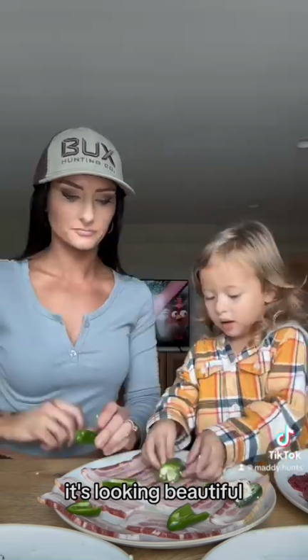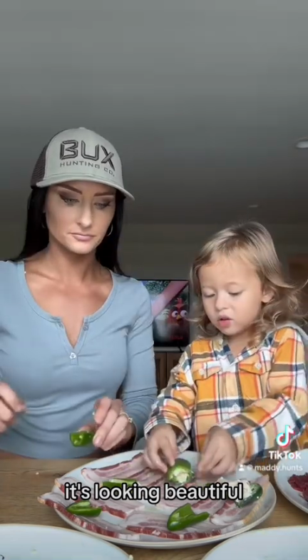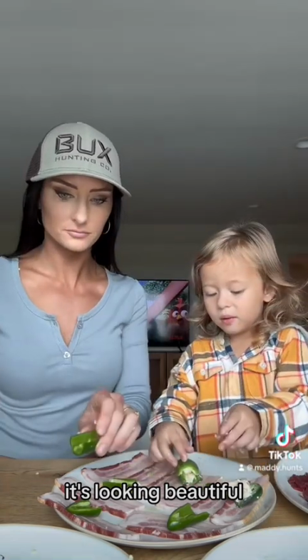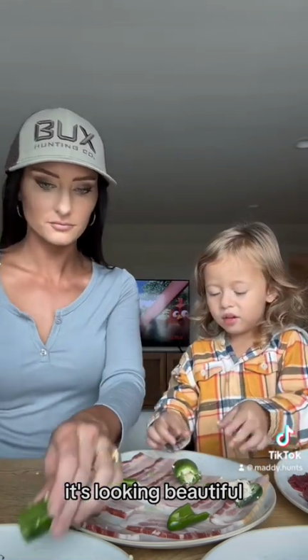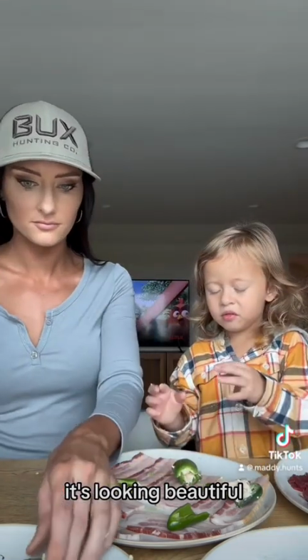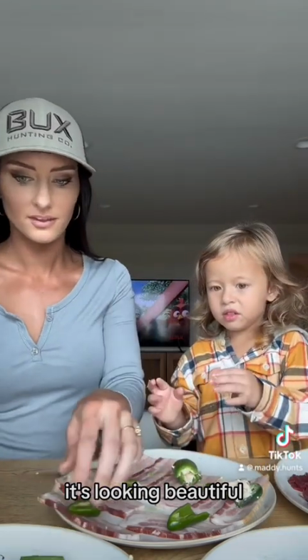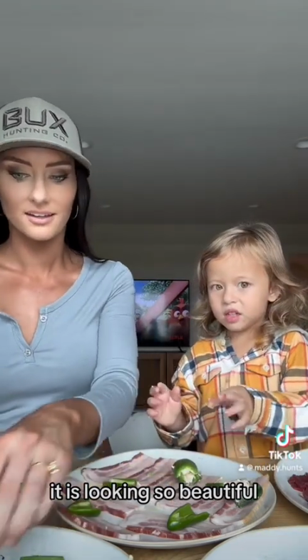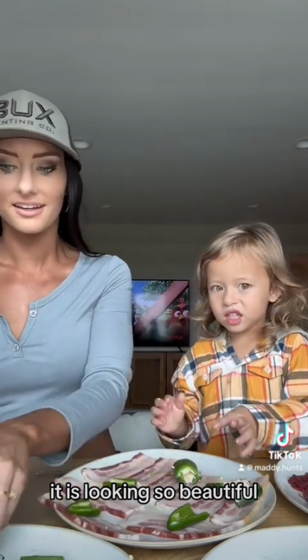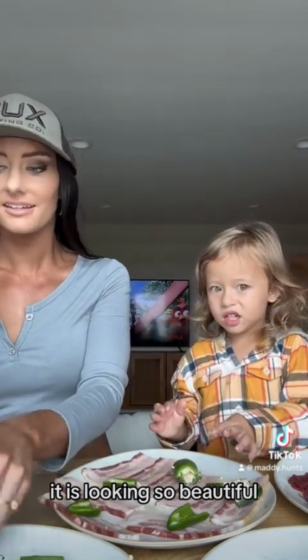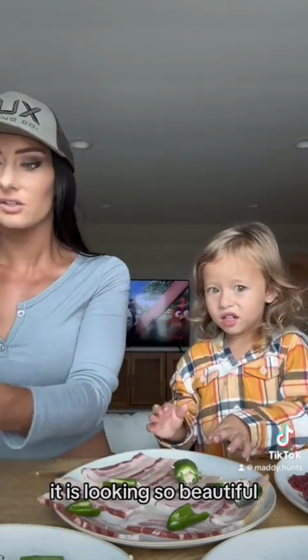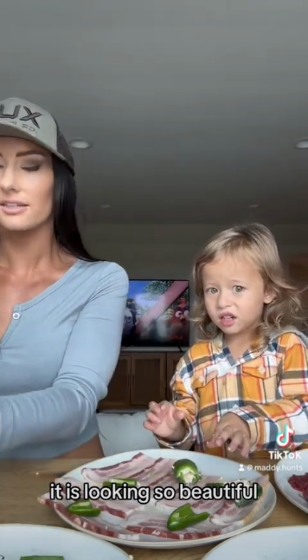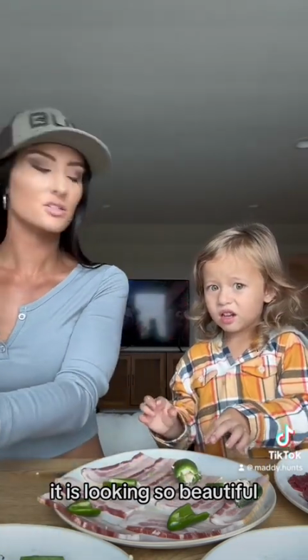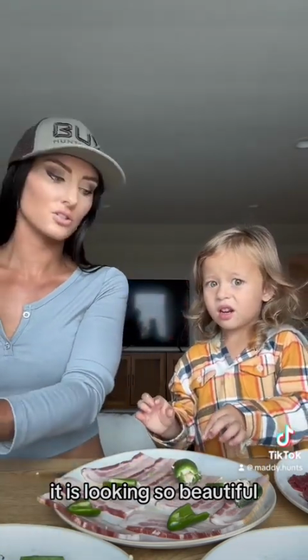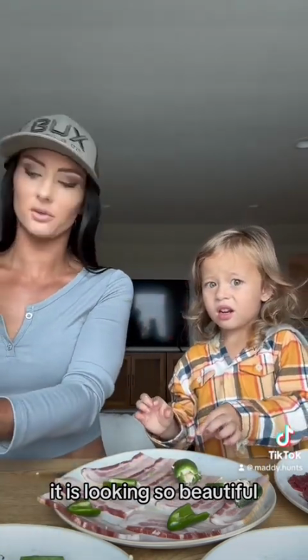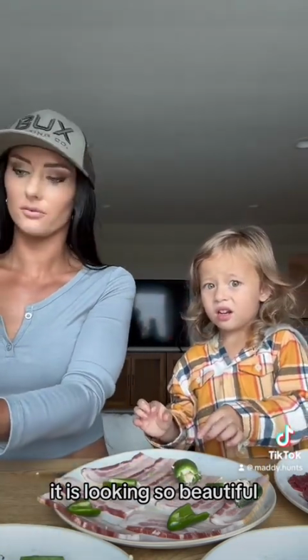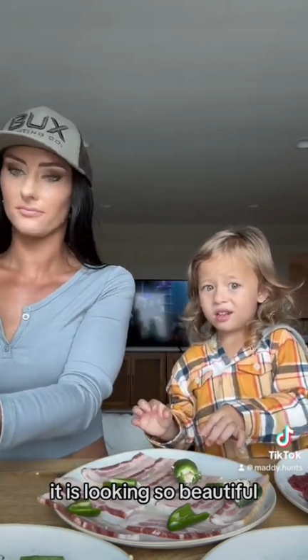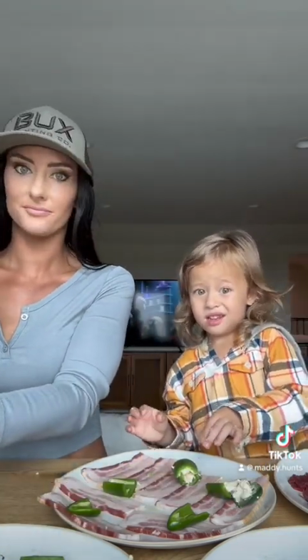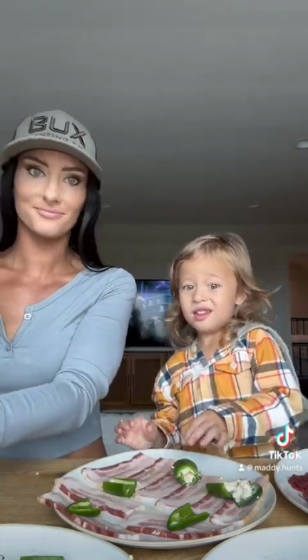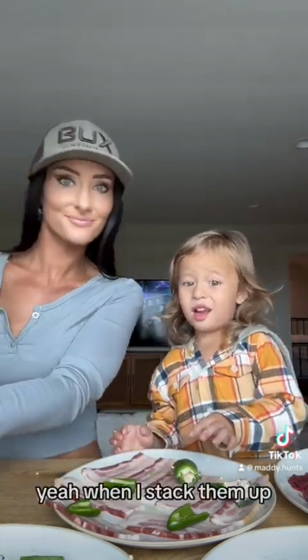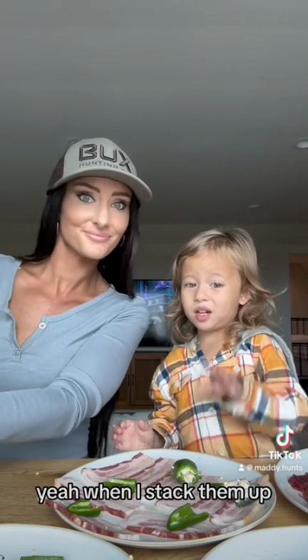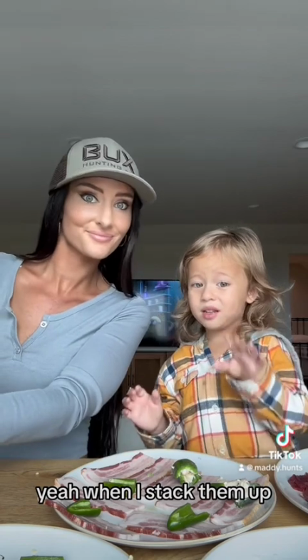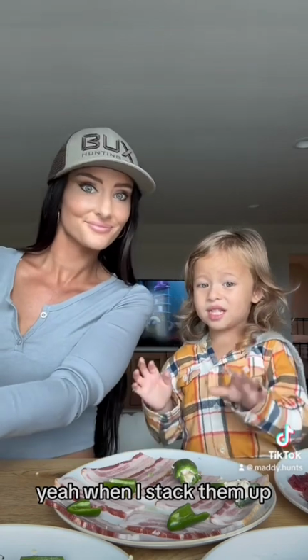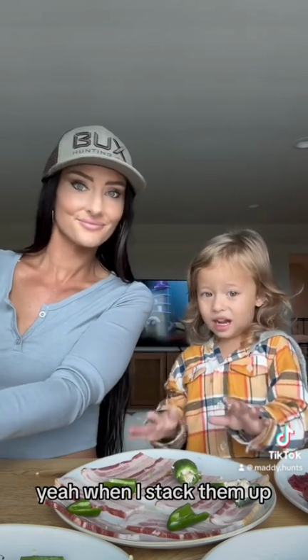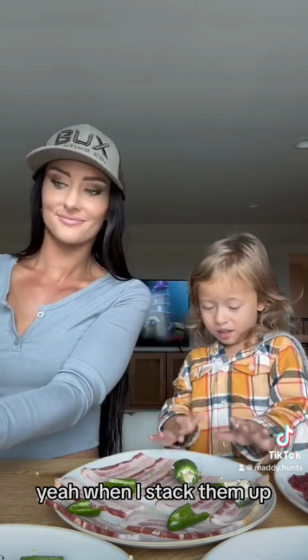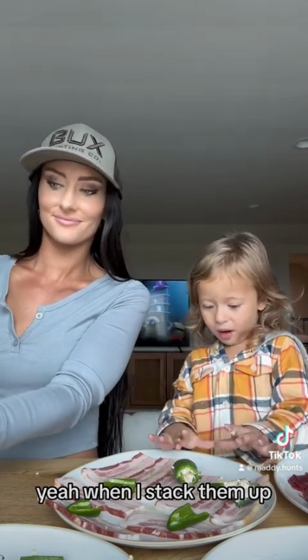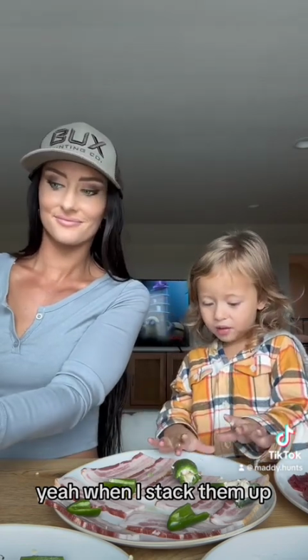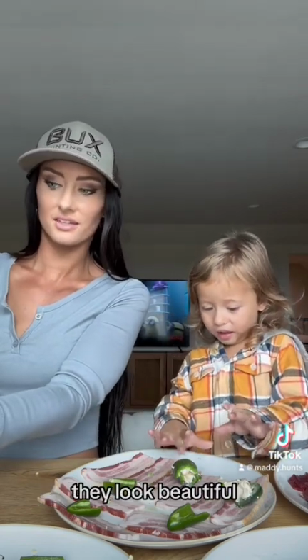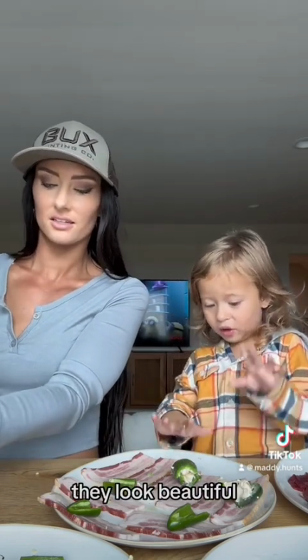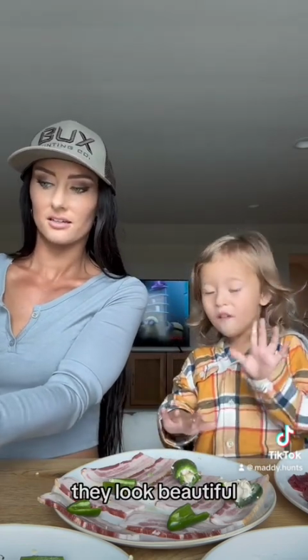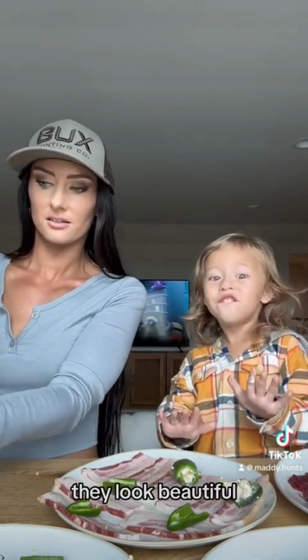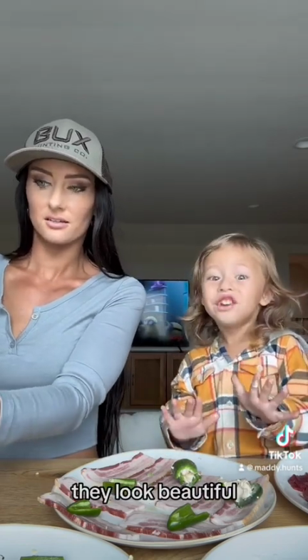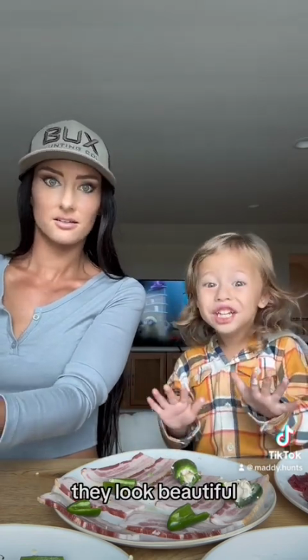It's looking beautiful, isn't it? It is looking so beautiful. When I stack them up, they look beautiful.